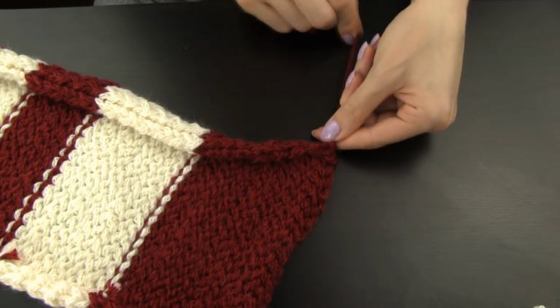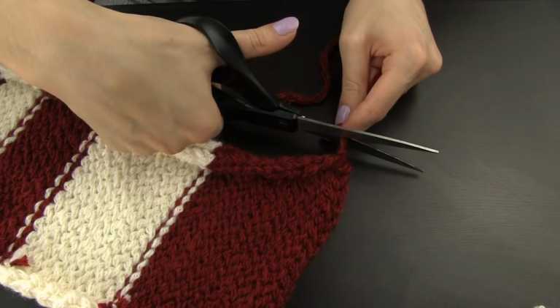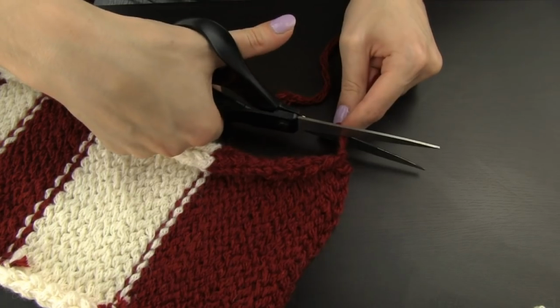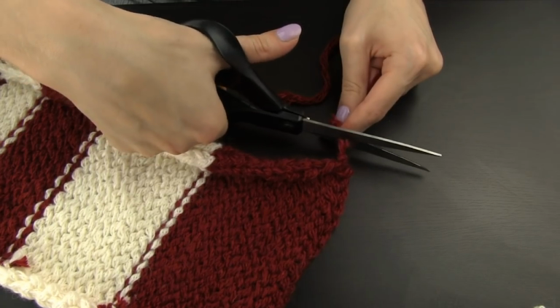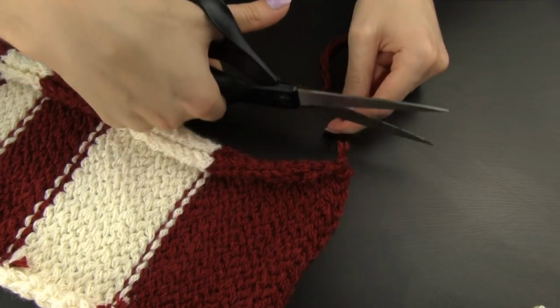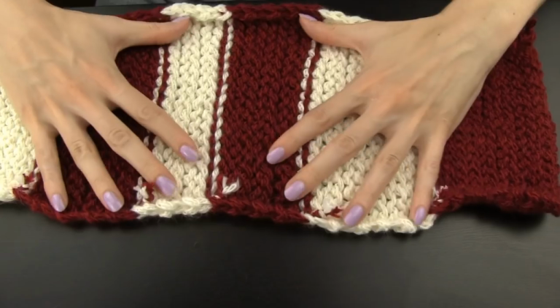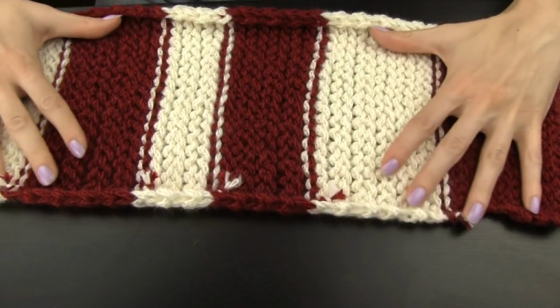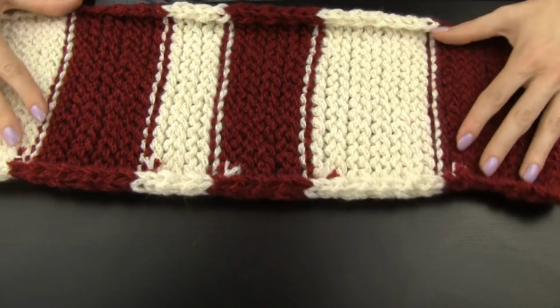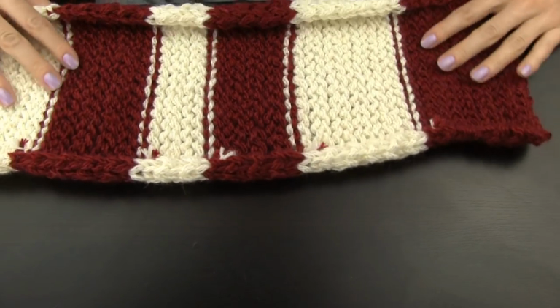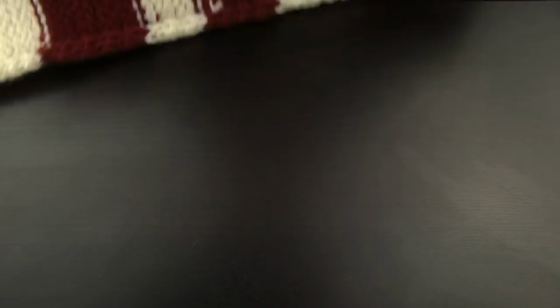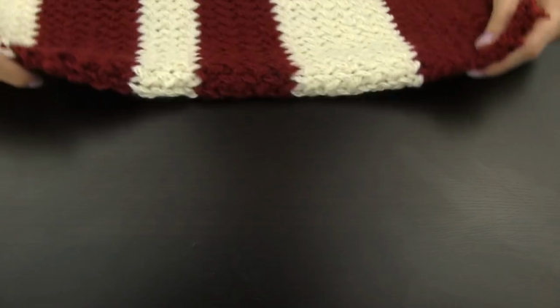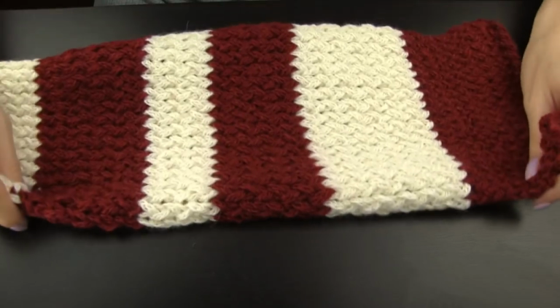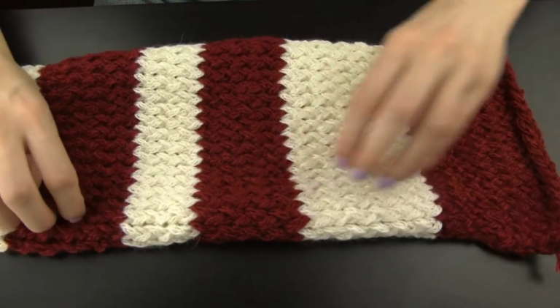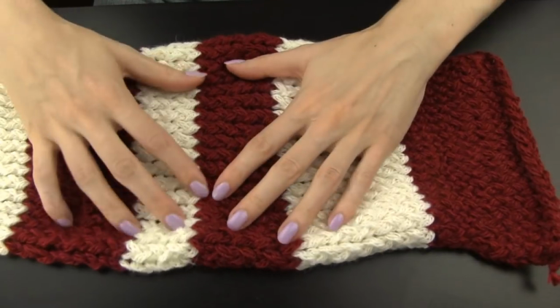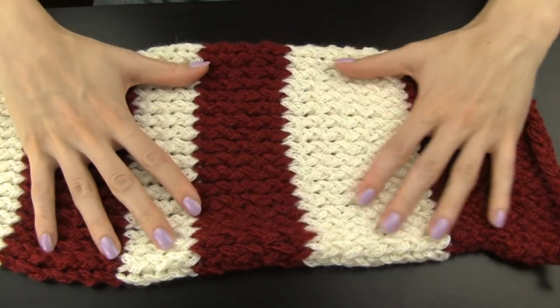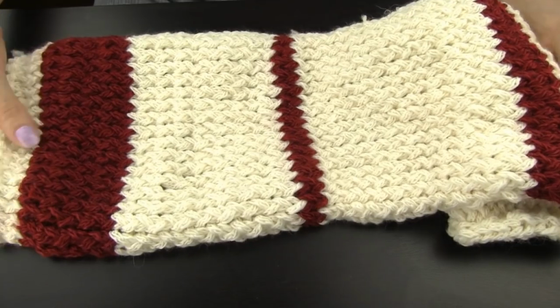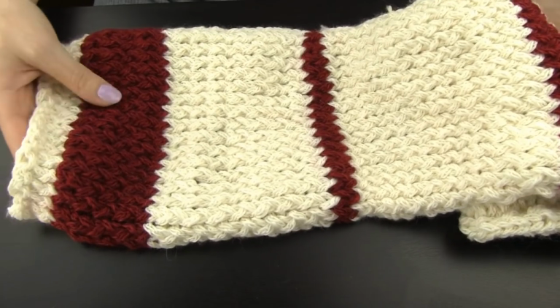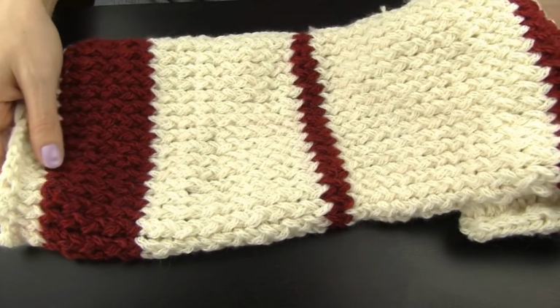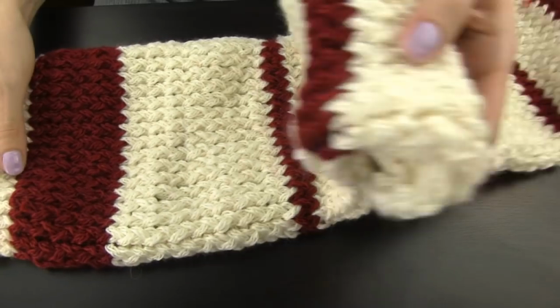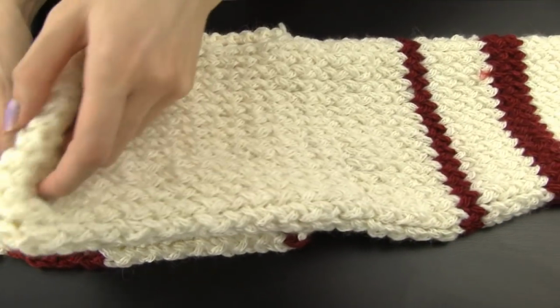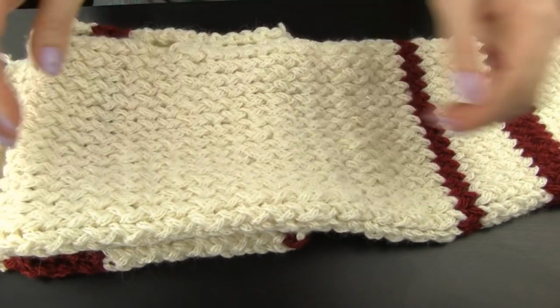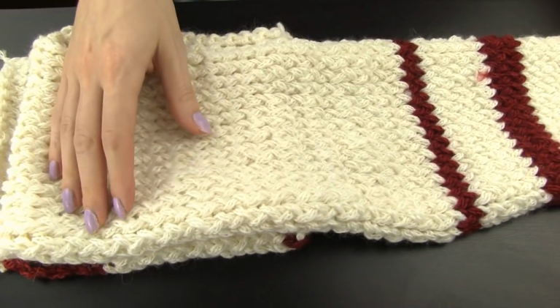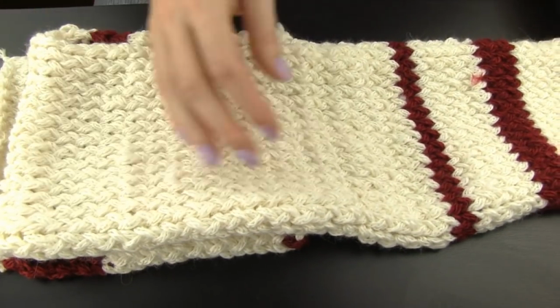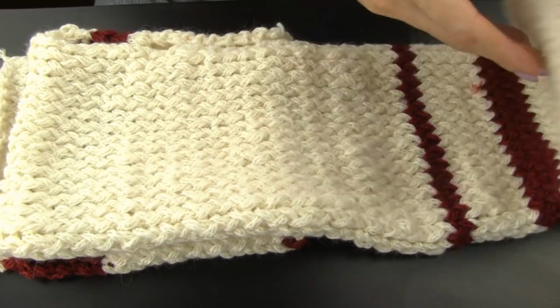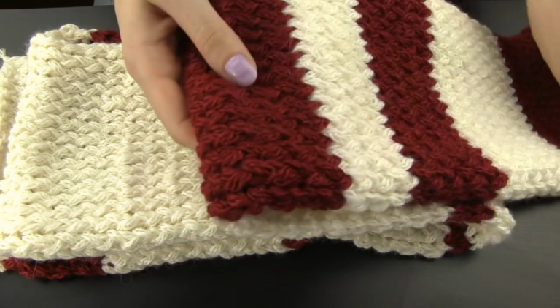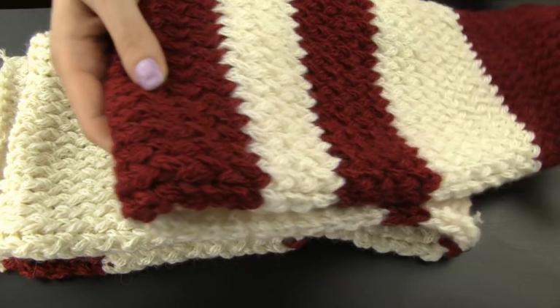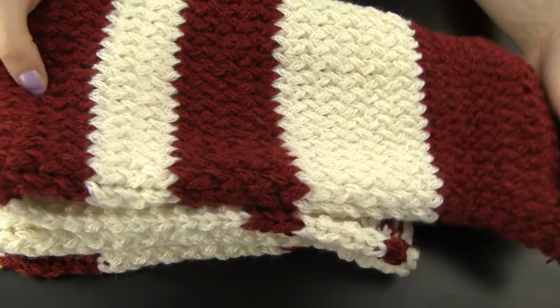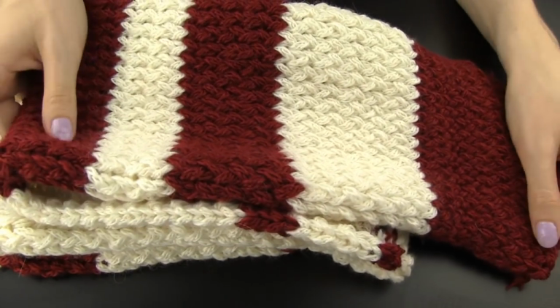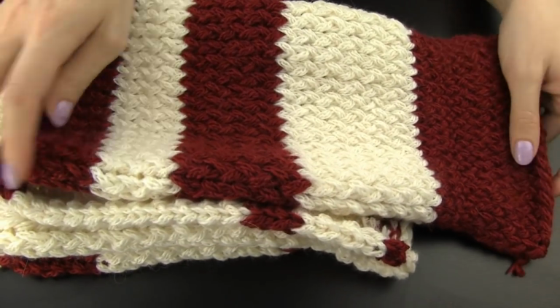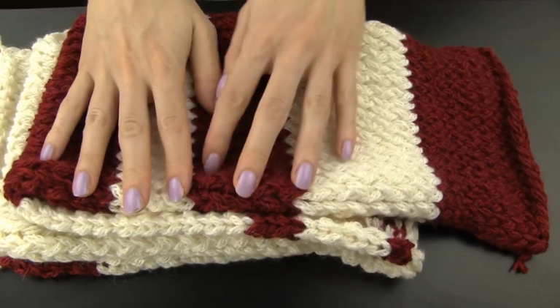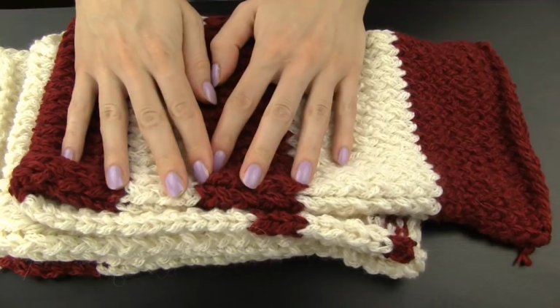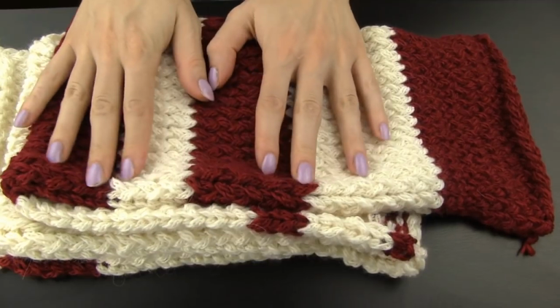Trim the excess yarn and we're finished! I am so pleased with my new scarf and beanie and have been wearing both loads this winter. They are pretty handy here up north because of the cold, yet they look super cute, which is always a plus.